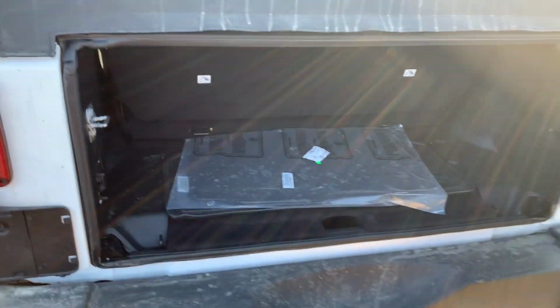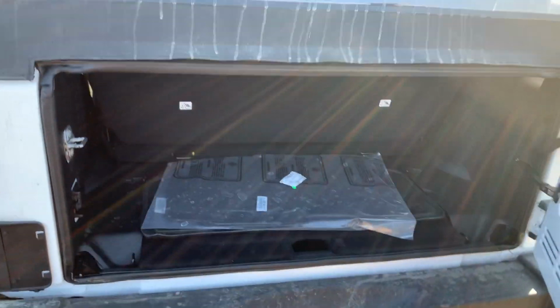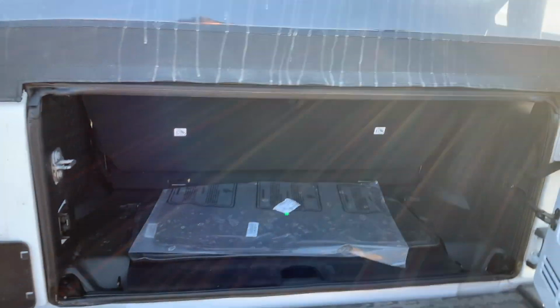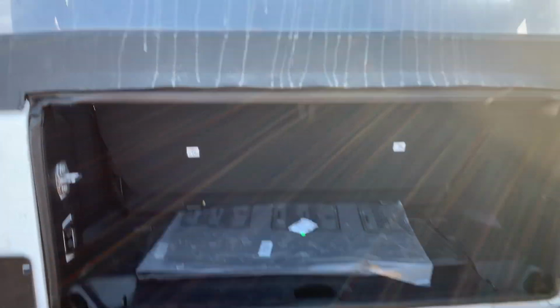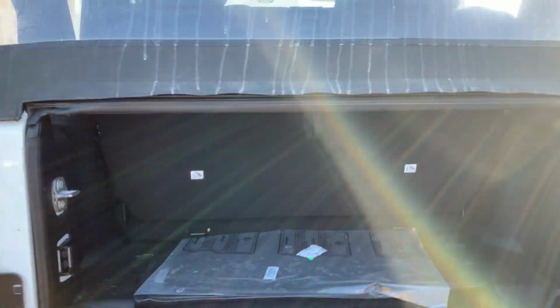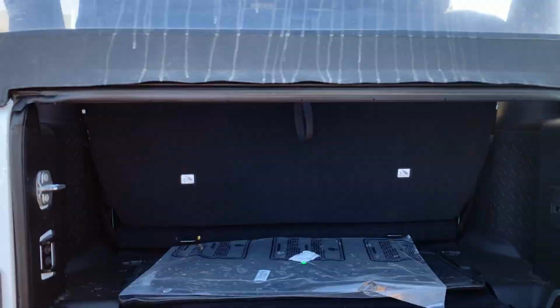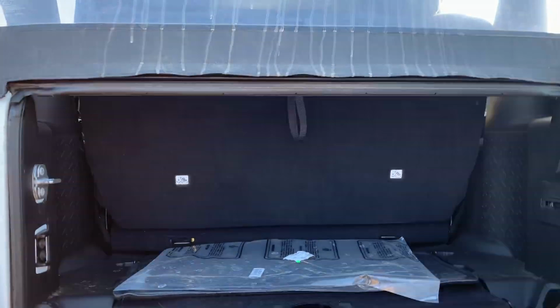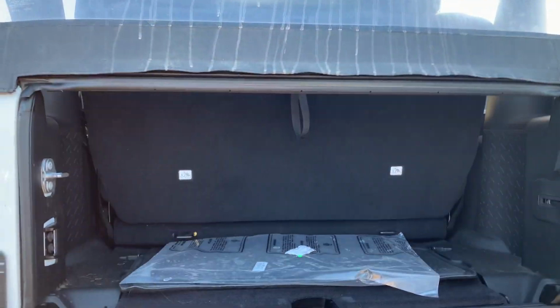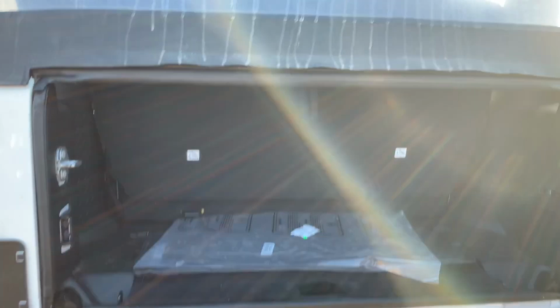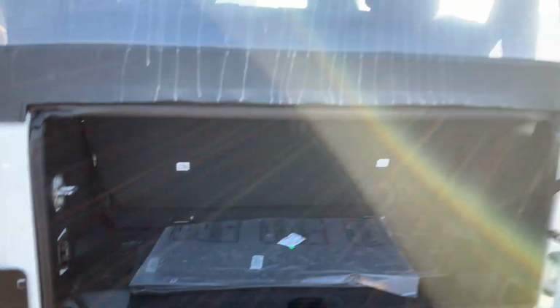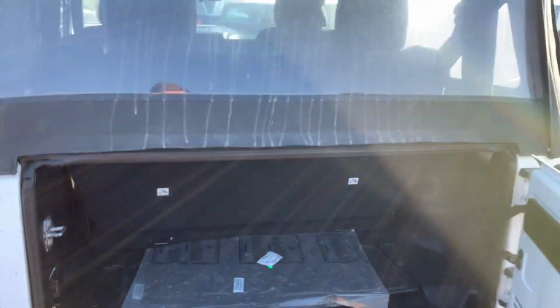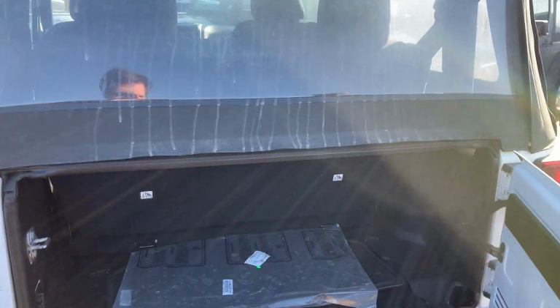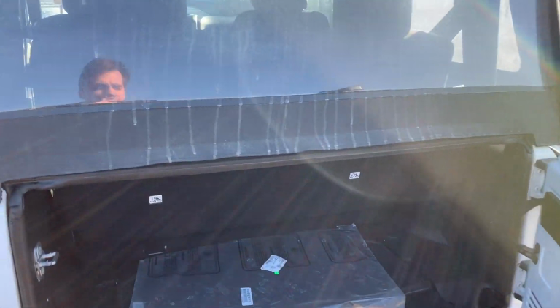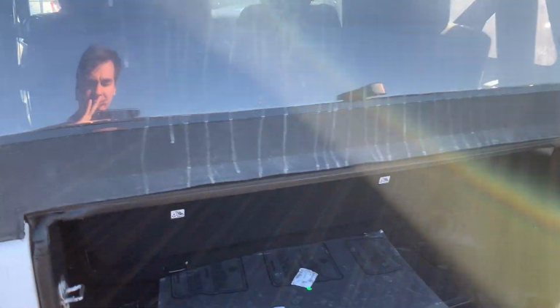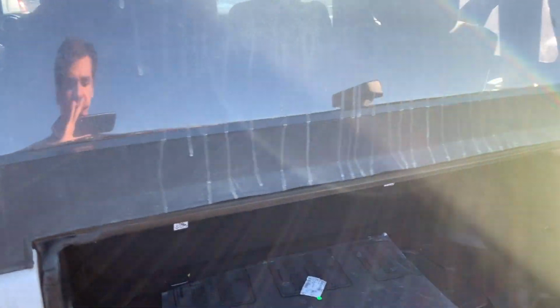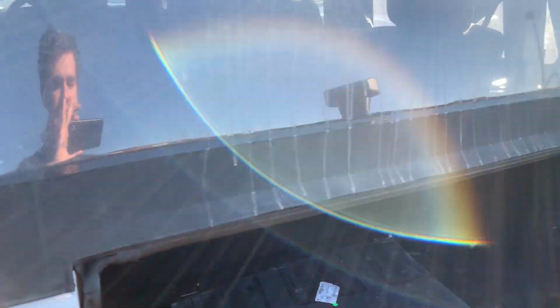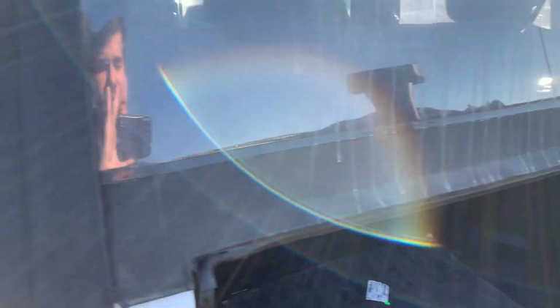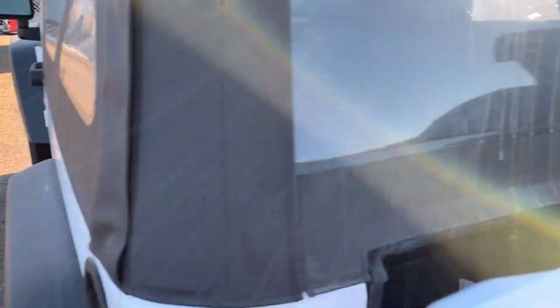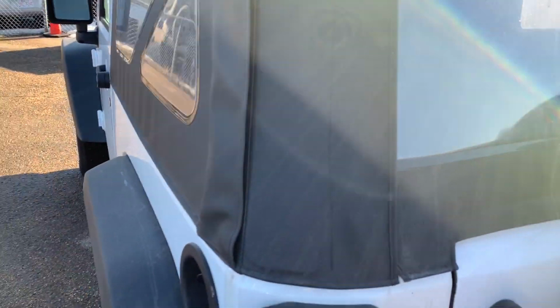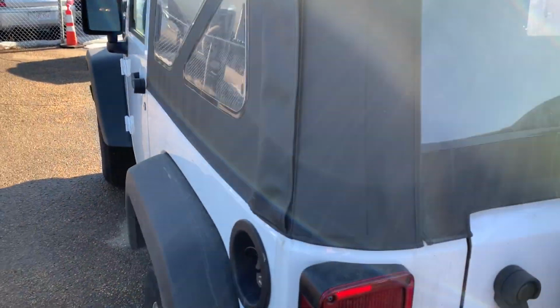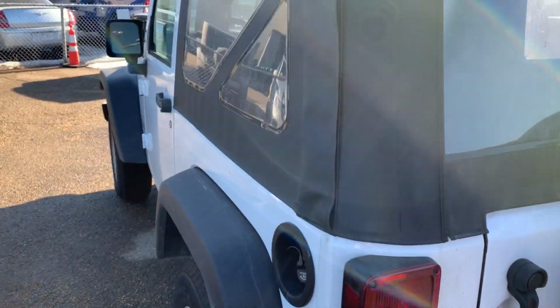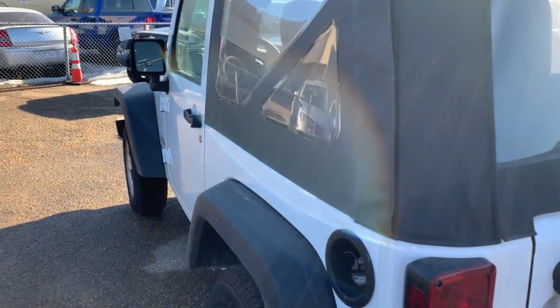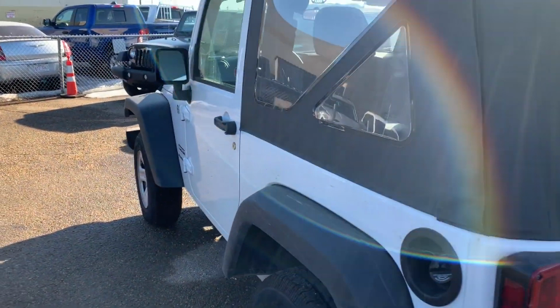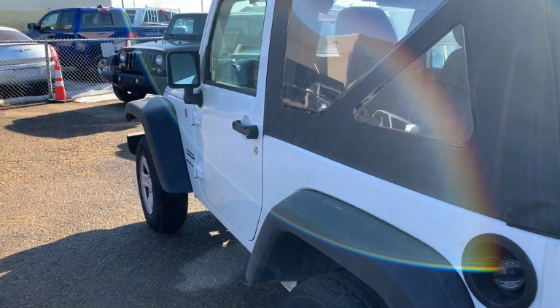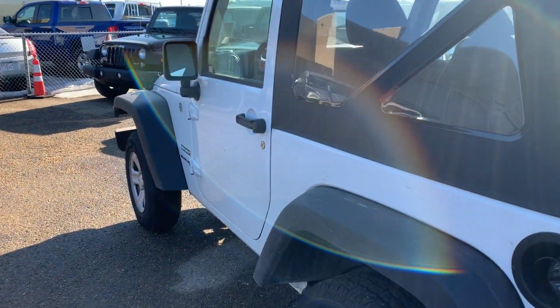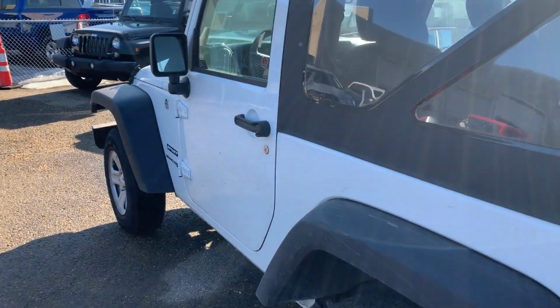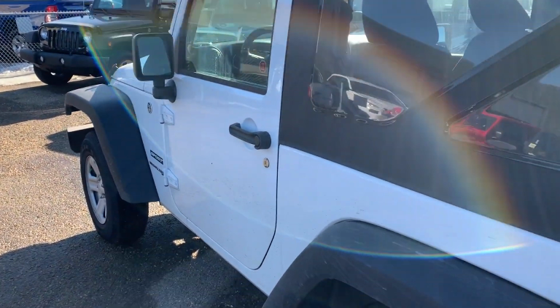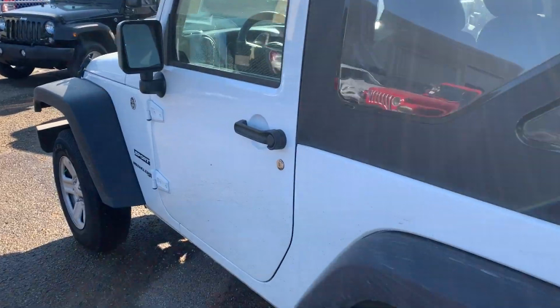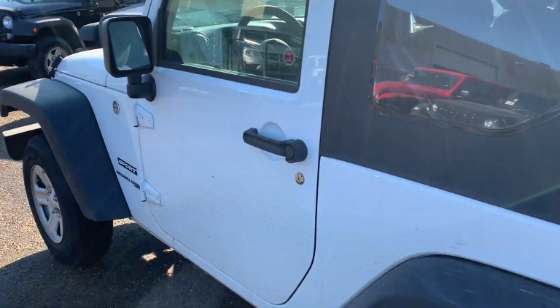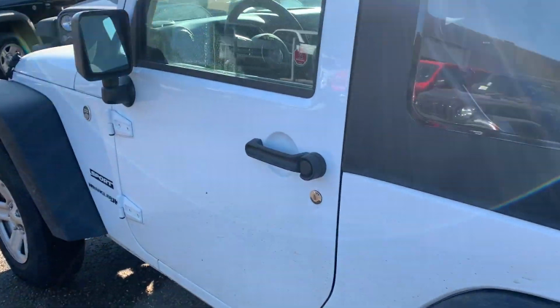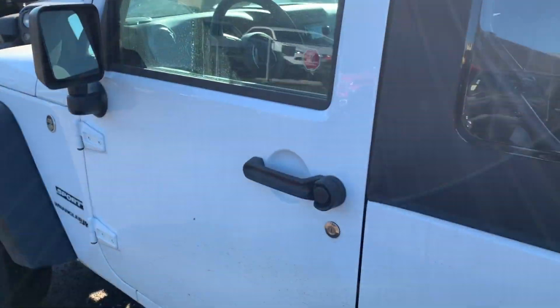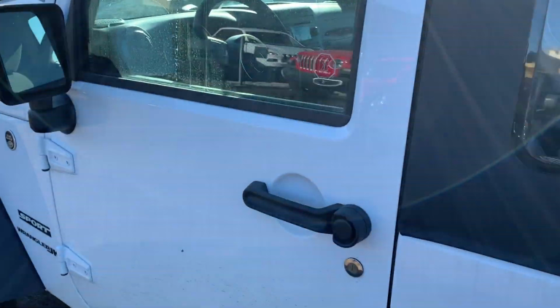Seating for five — a lot of people do take out that back seat if they need the extra space in the back. Let's pop around to the front and give you a quick look inside too.